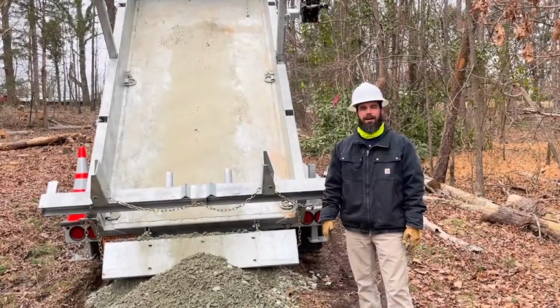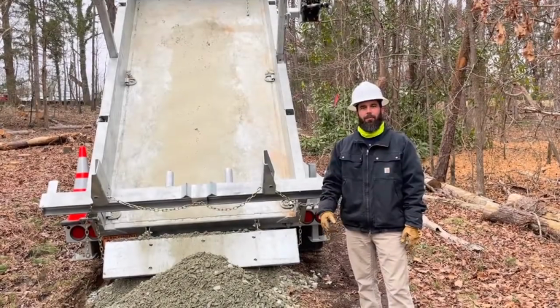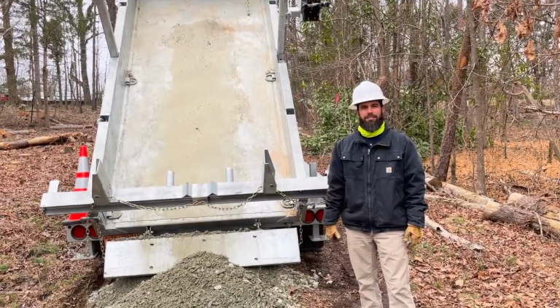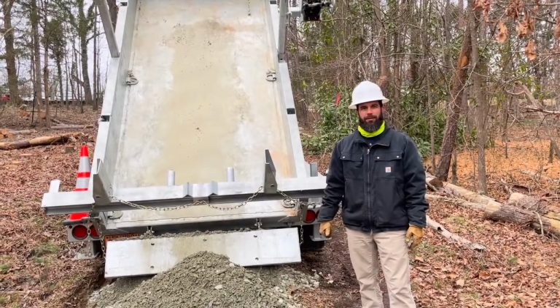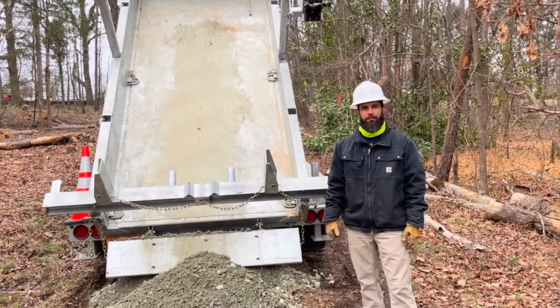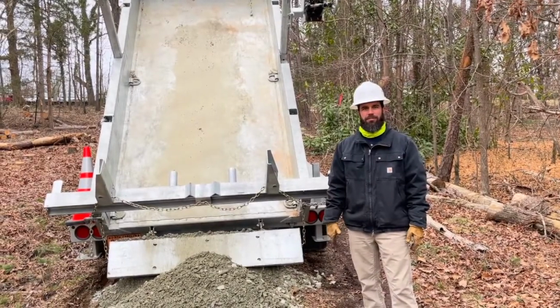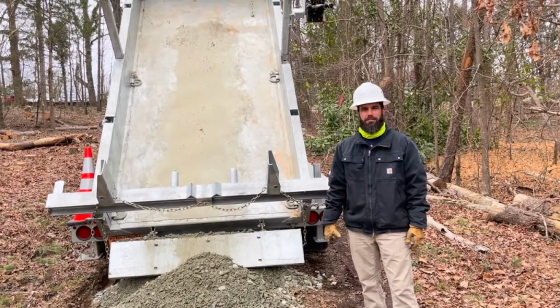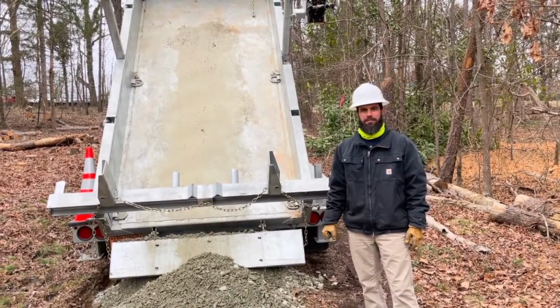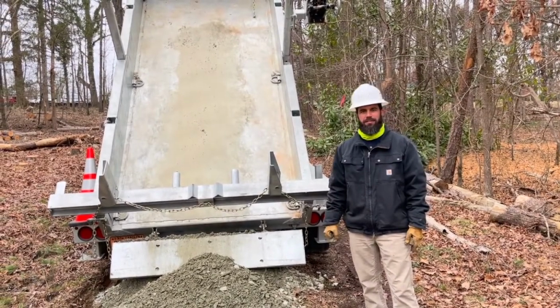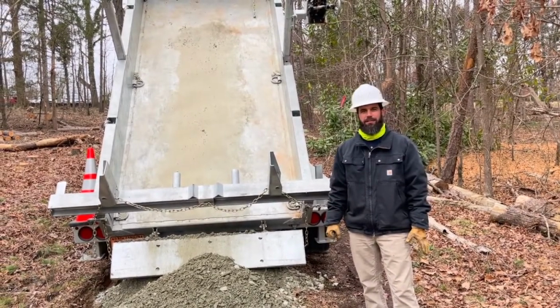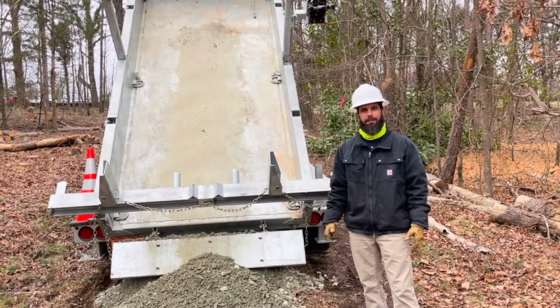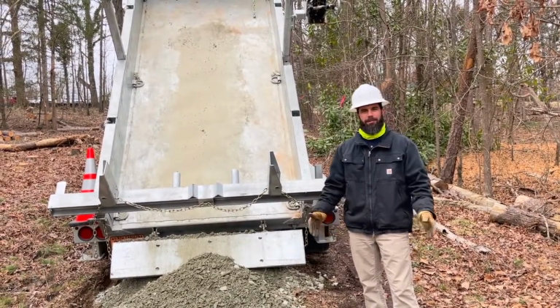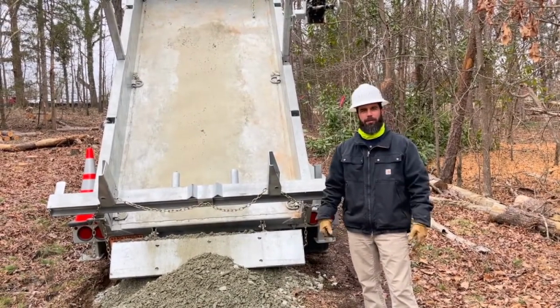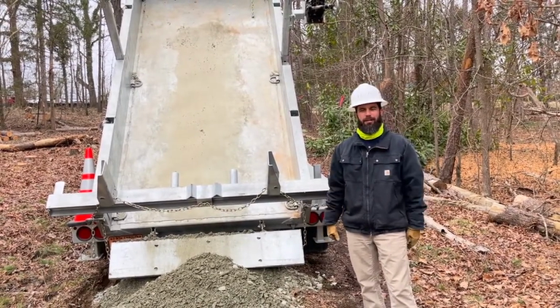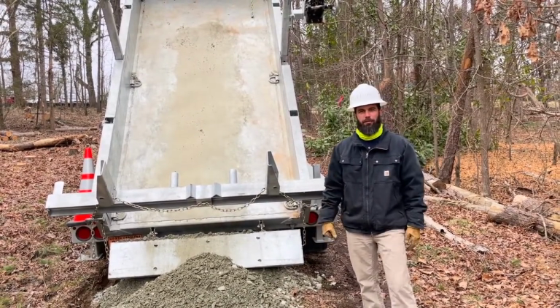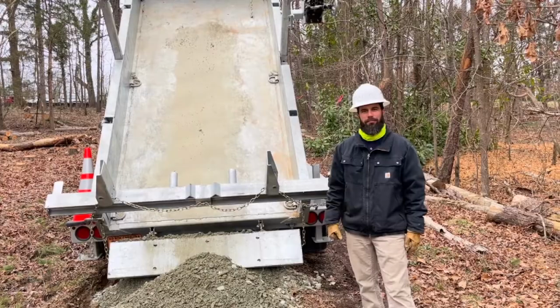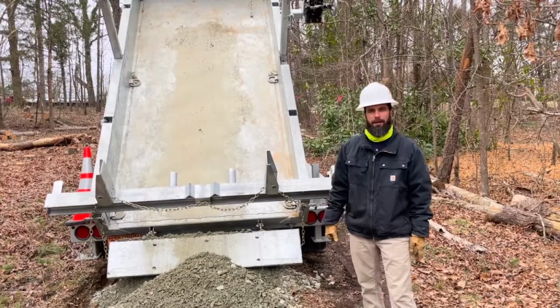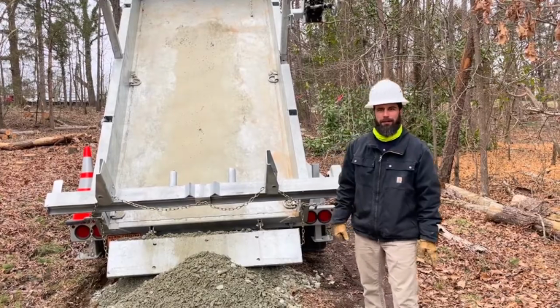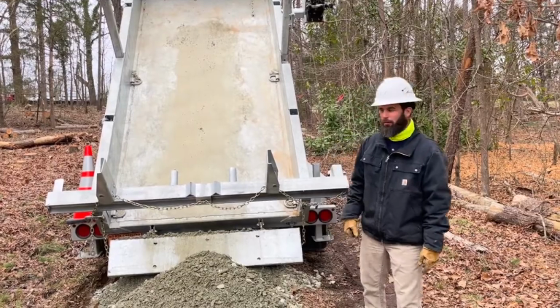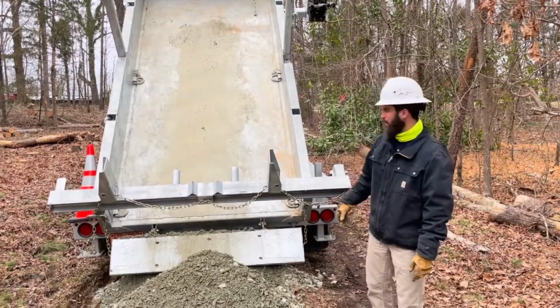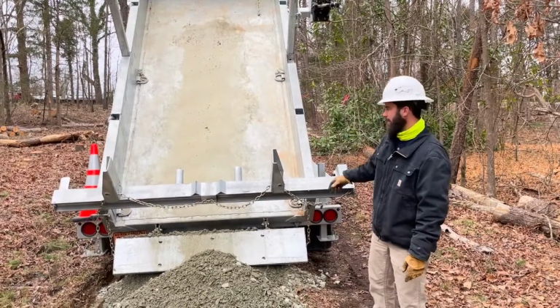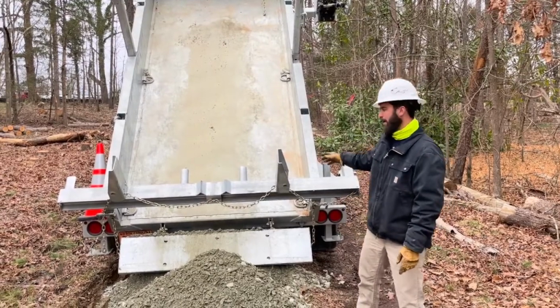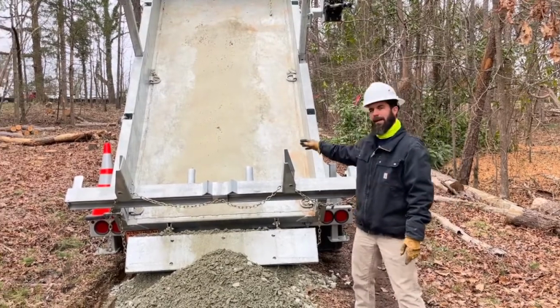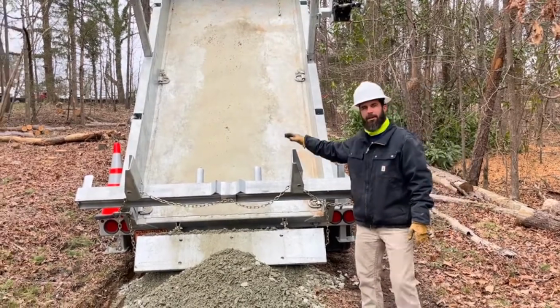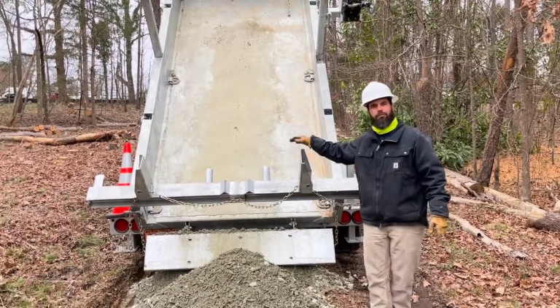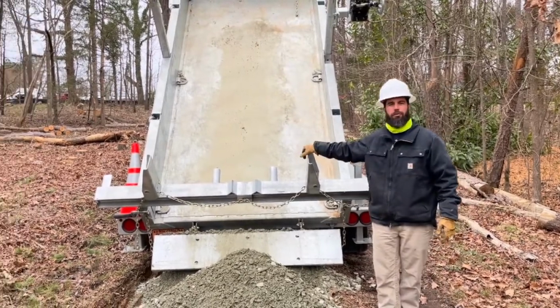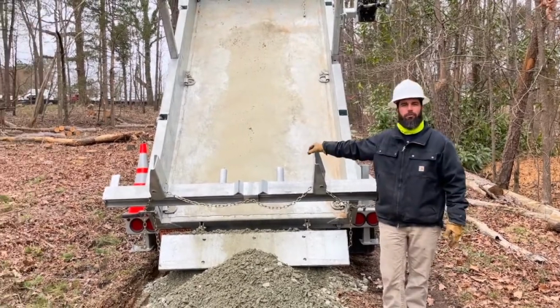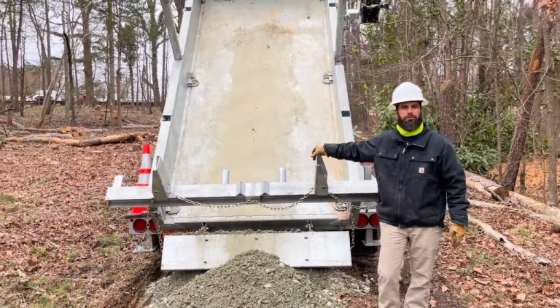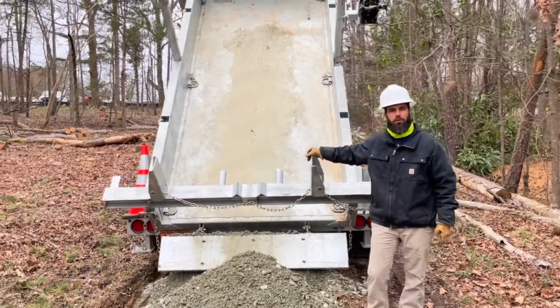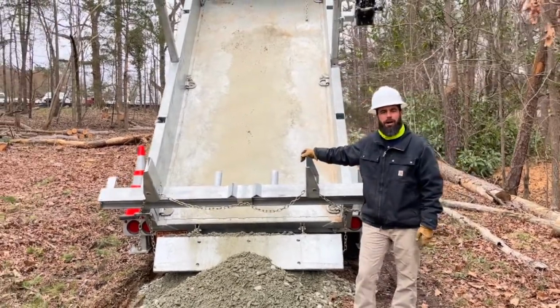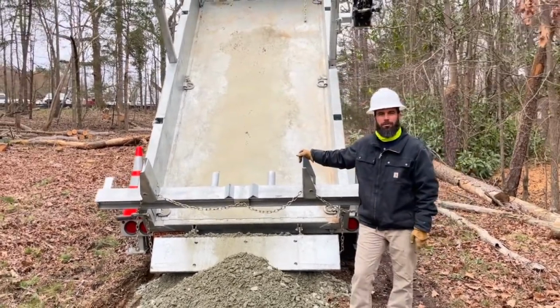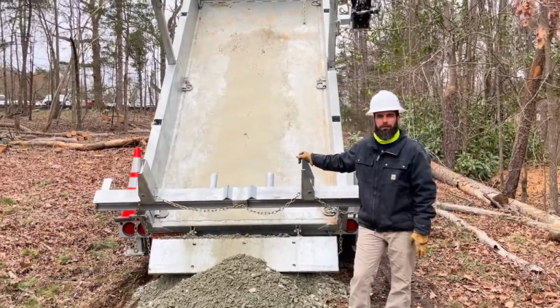Hi, Wade Summerlin here with Utility Service Agency. I'm out in the field with a local municipality in North Carolina, and they're using their new Real Strong Combo Trailer.